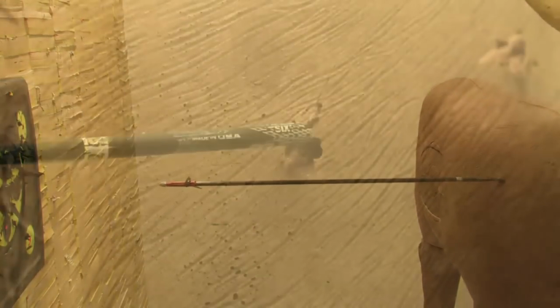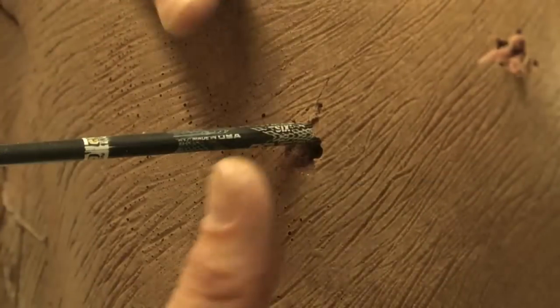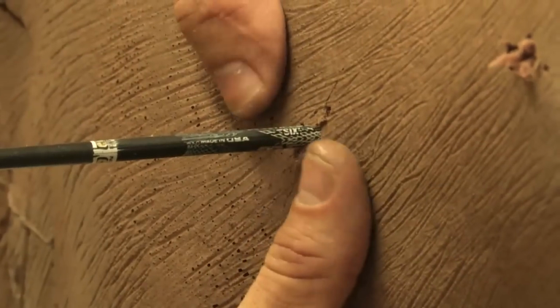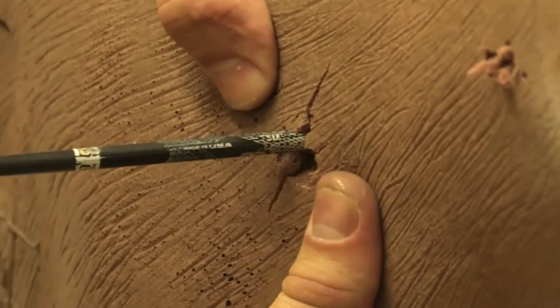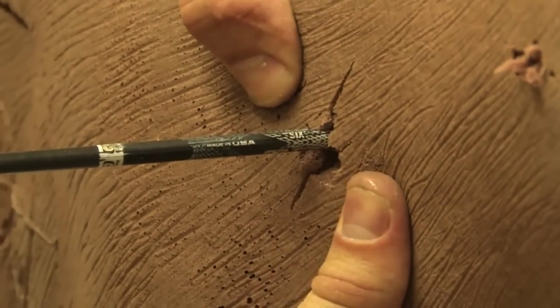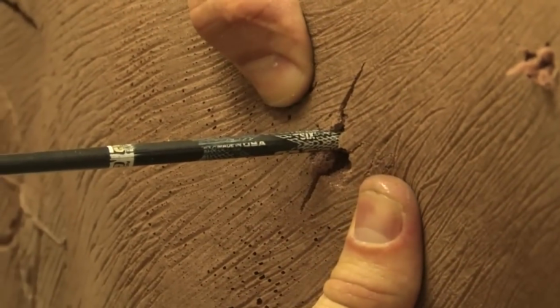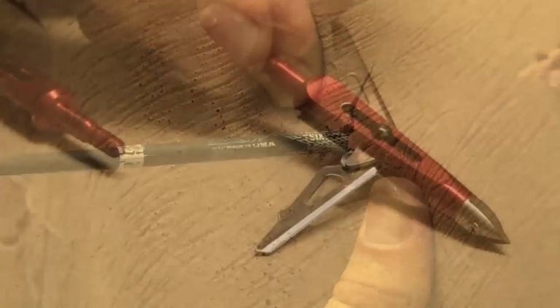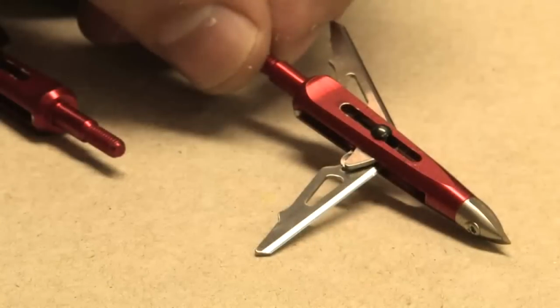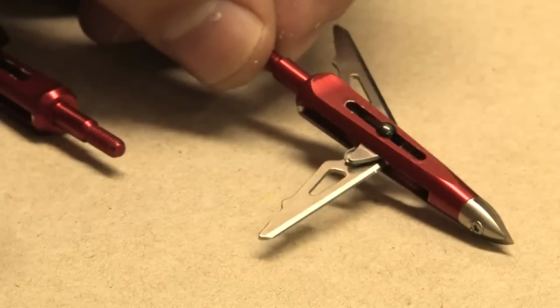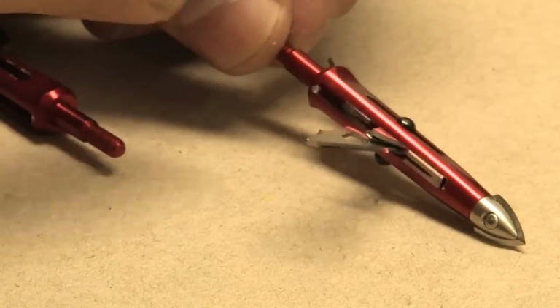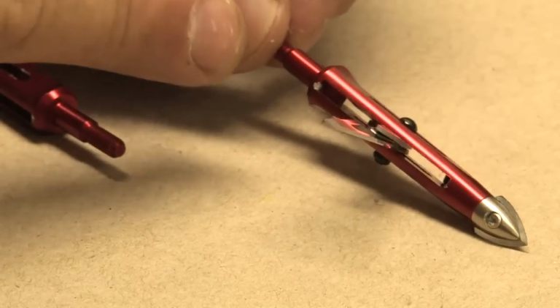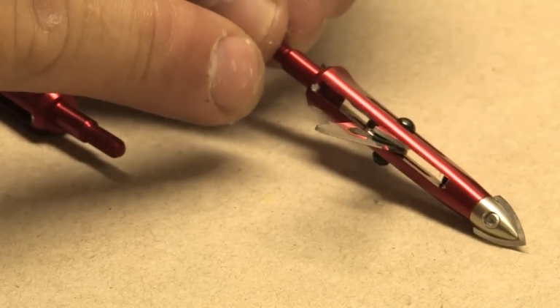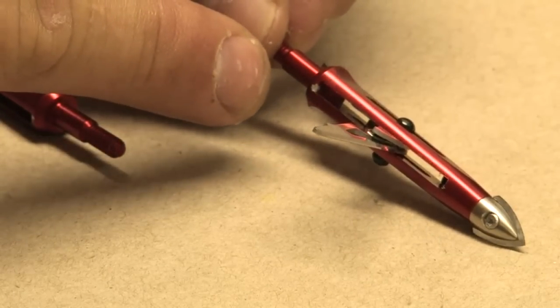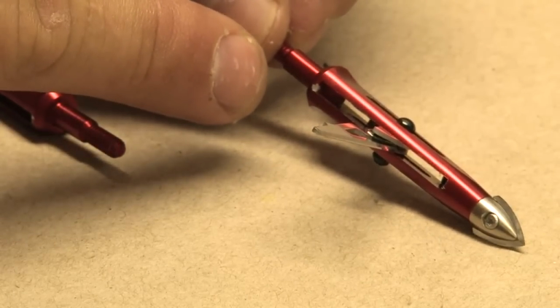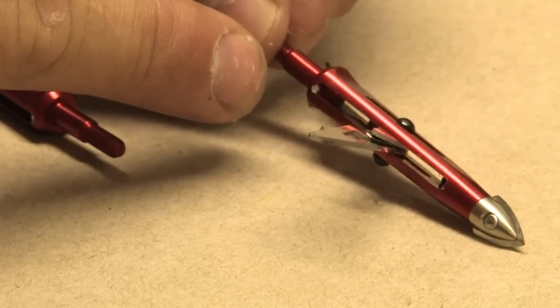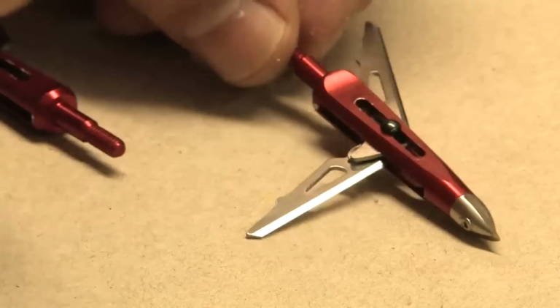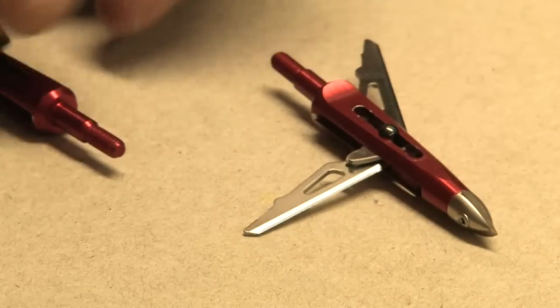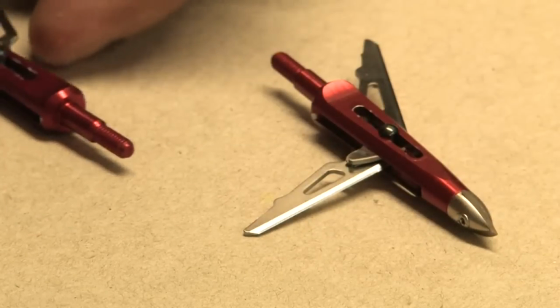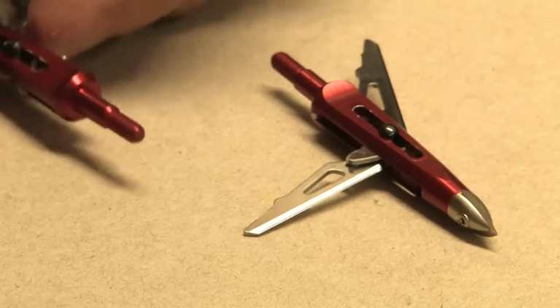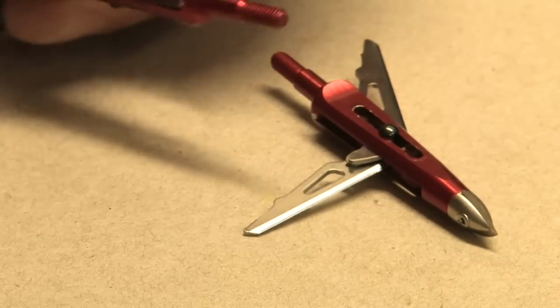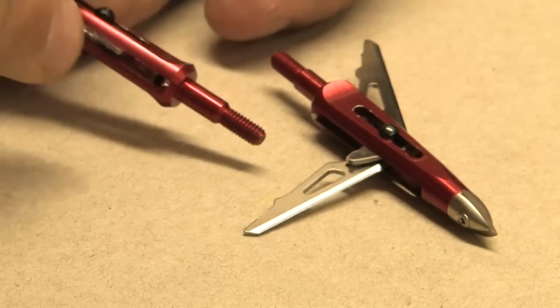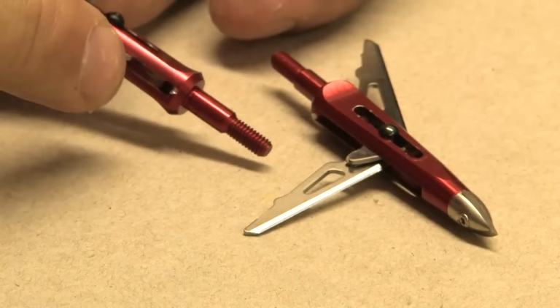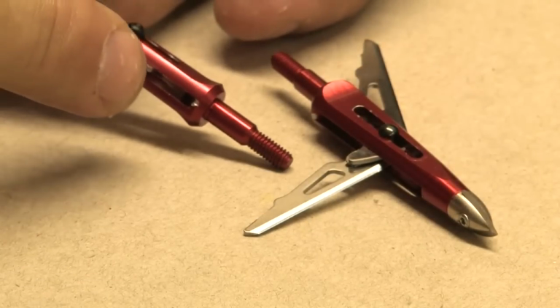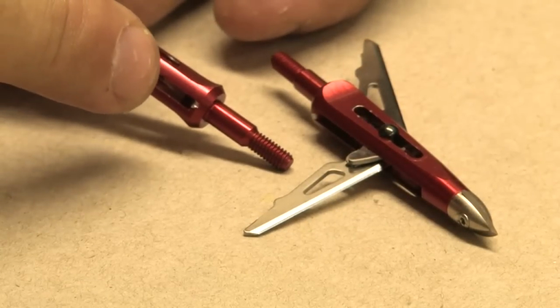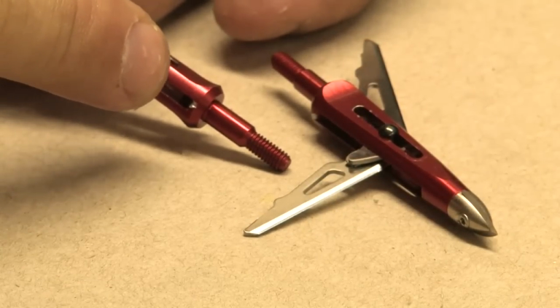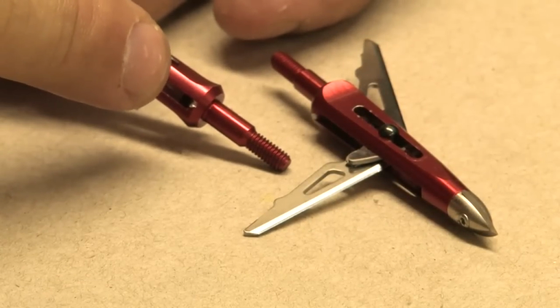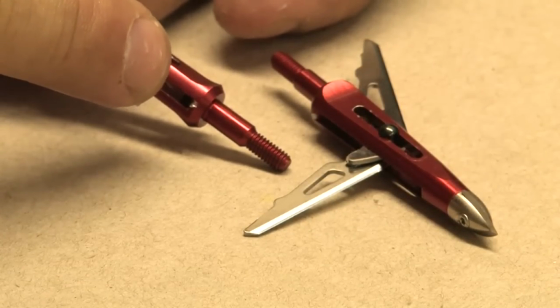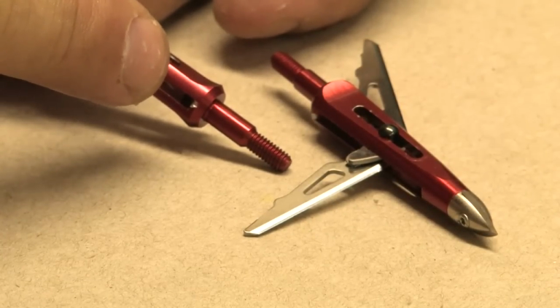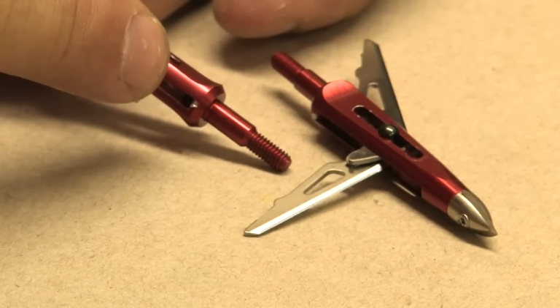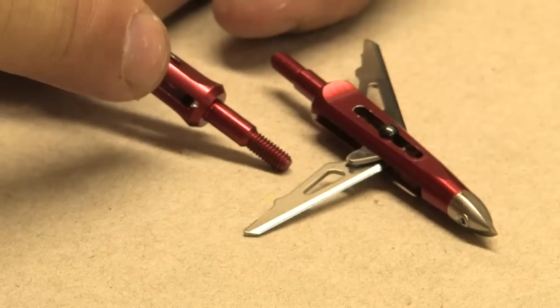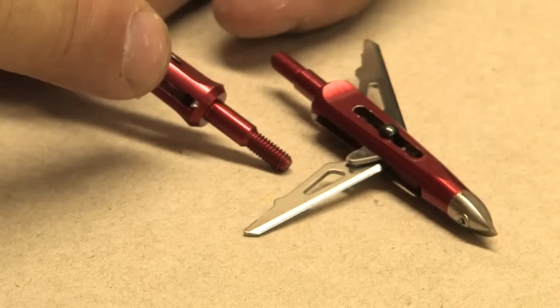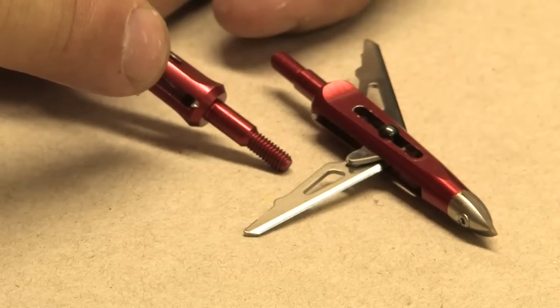Notice the large 2-inch exit hole. Looking at a Killzone that has been shot, you will notice a small dent where the blade impacted the ferrule on full open. Even a Killzone that has been shot from a lower poundage bow will show these marks to prove that it opened properly.